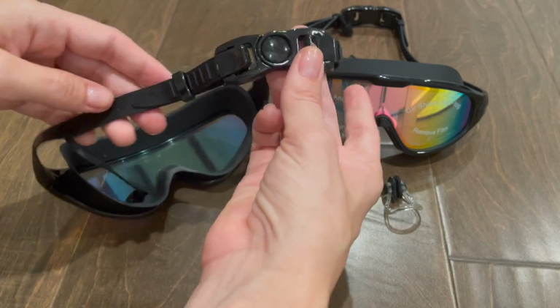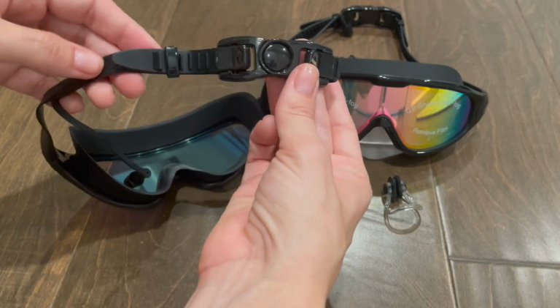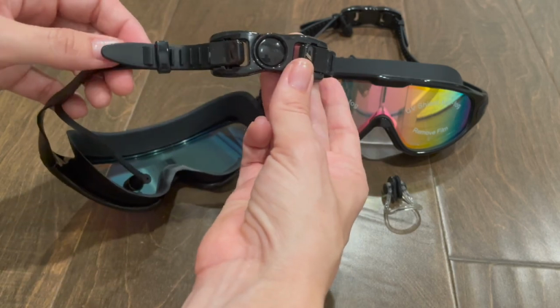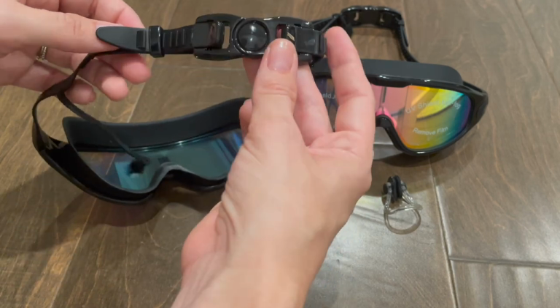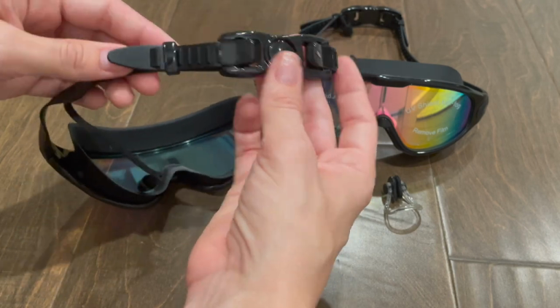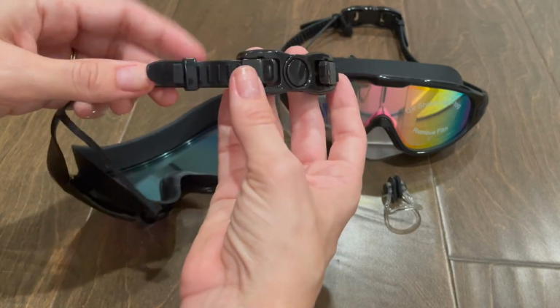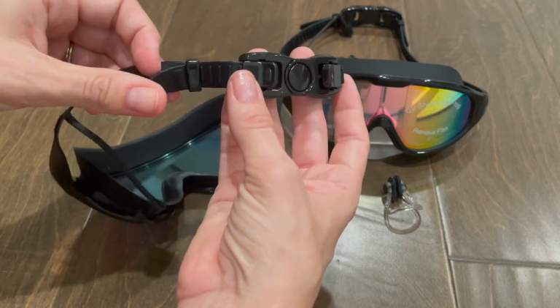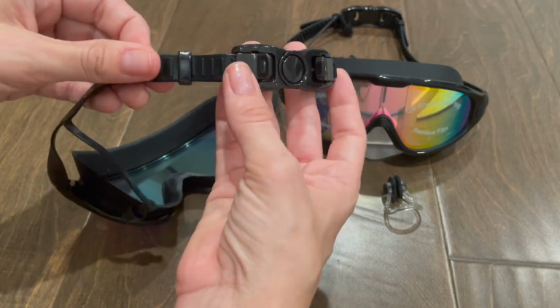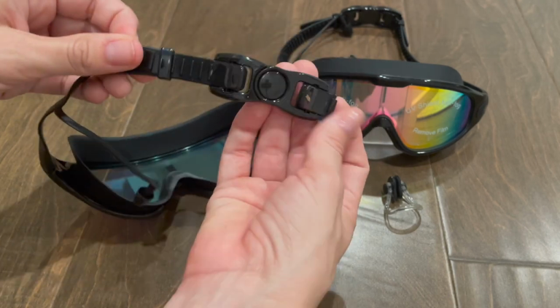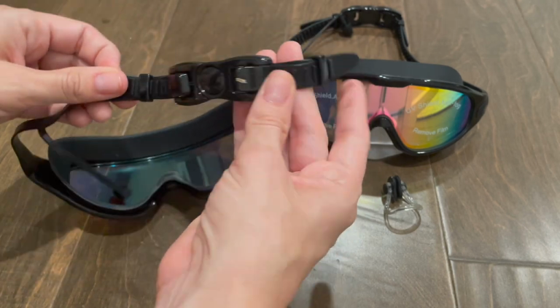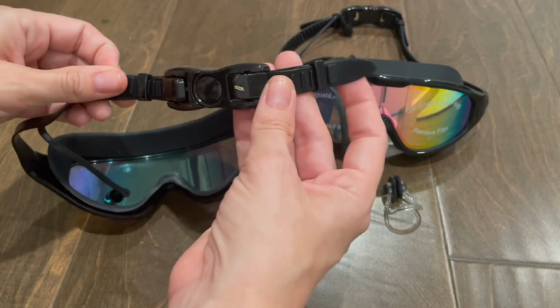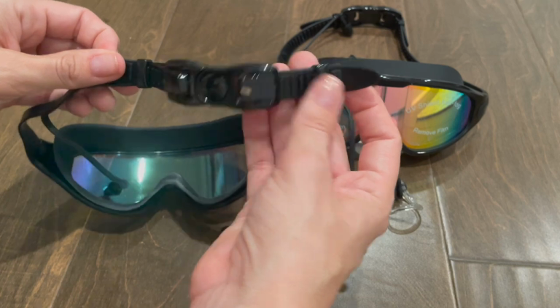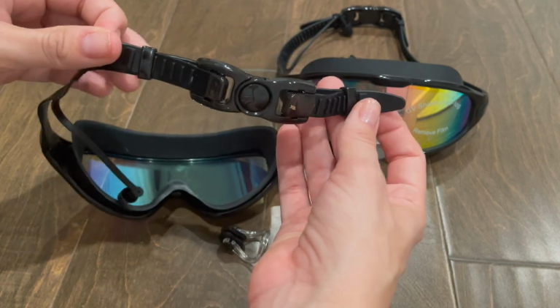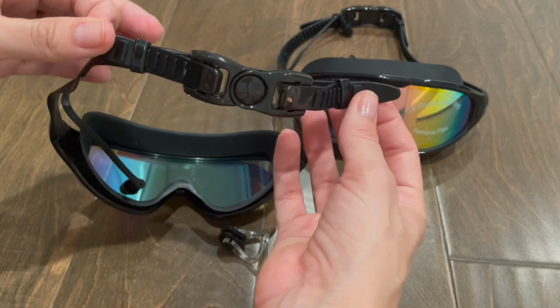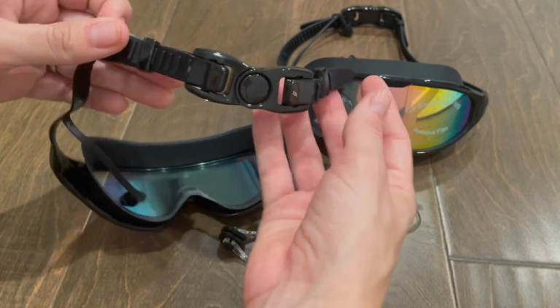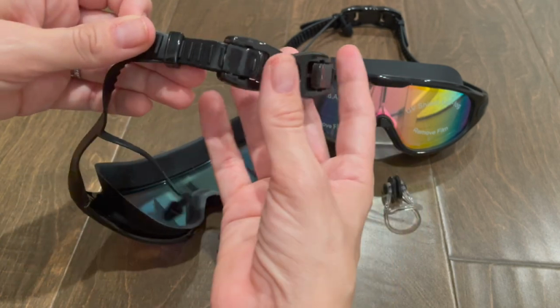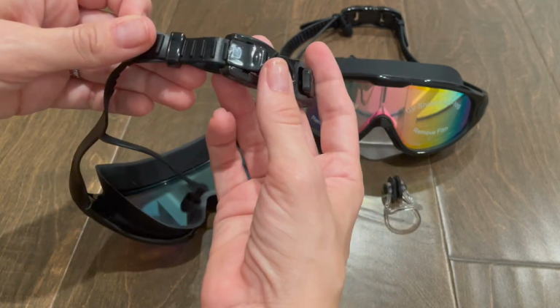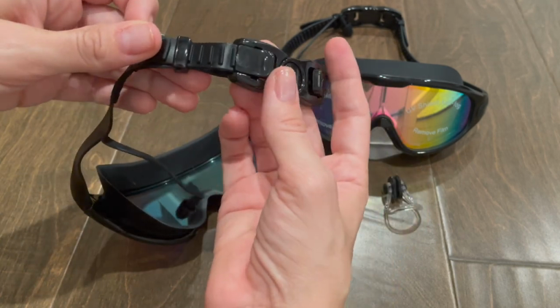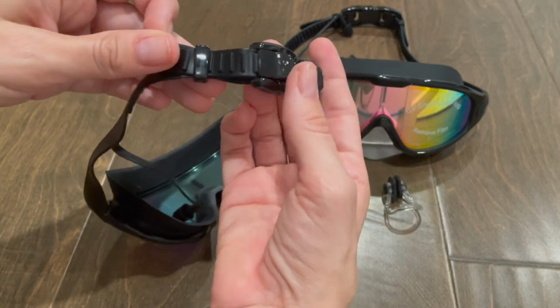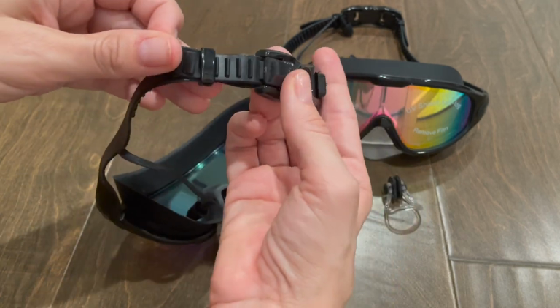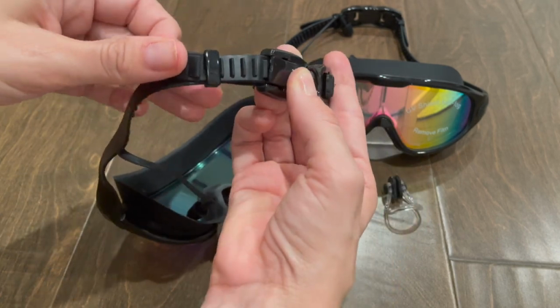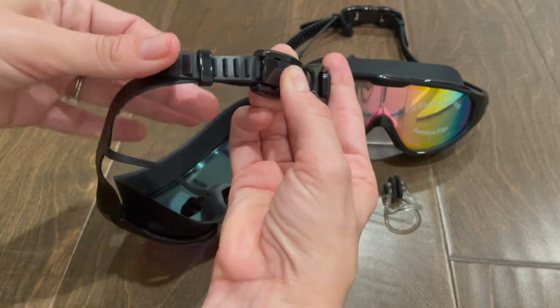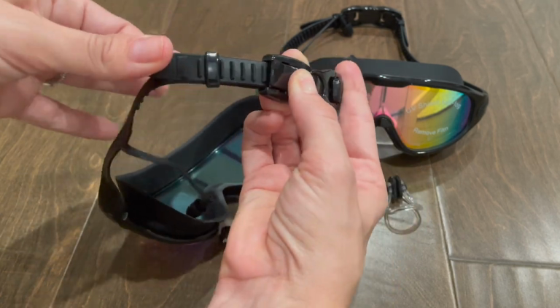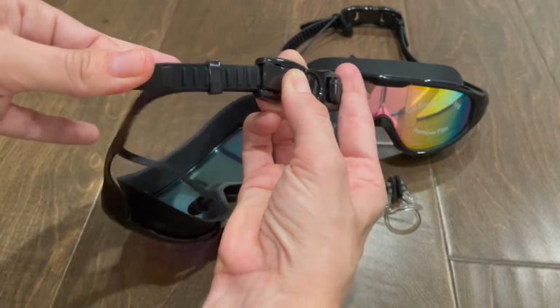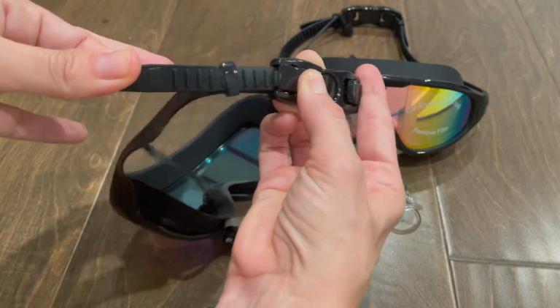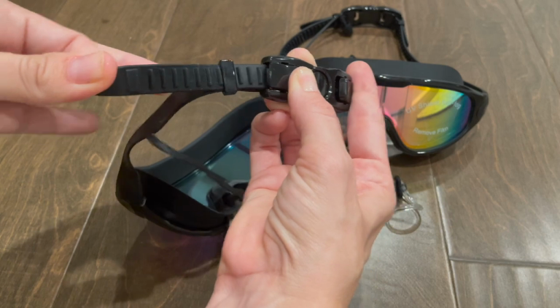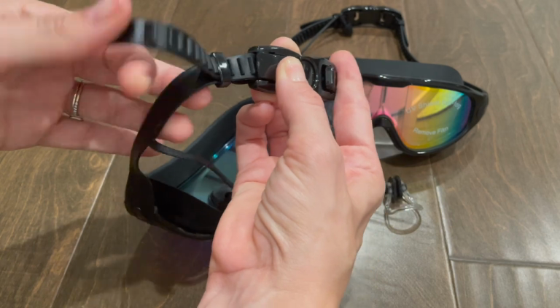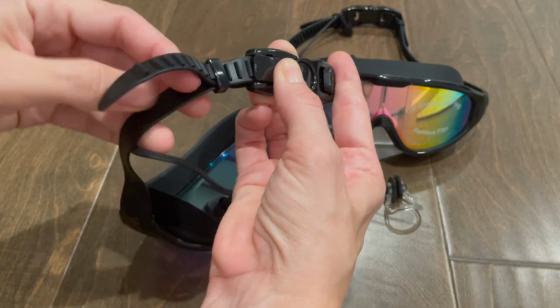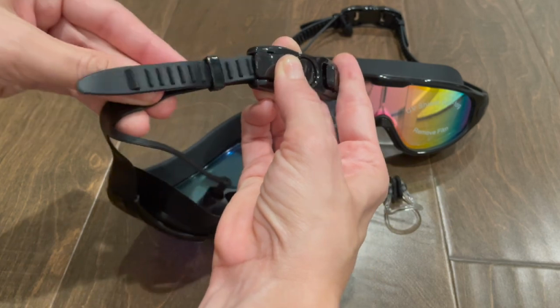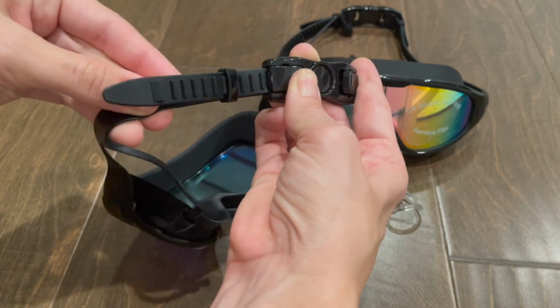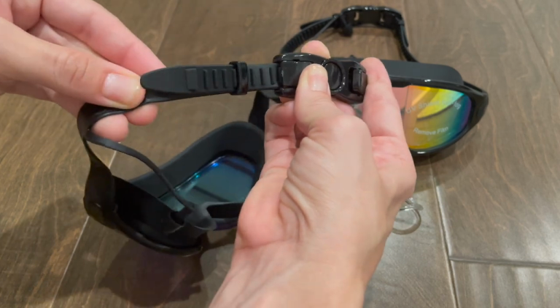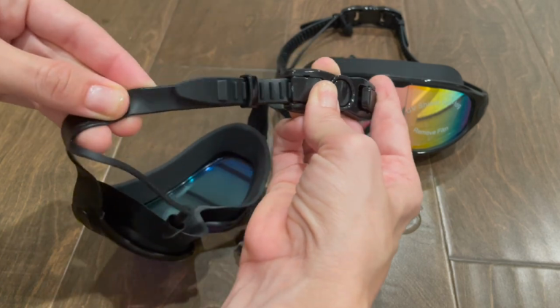To adjust the sizing, there is a strap on each side that can be adjusted. You just push this button down here, and you can pull this way to tighten it or pull this way to loosen it. Also very easy to adjust.